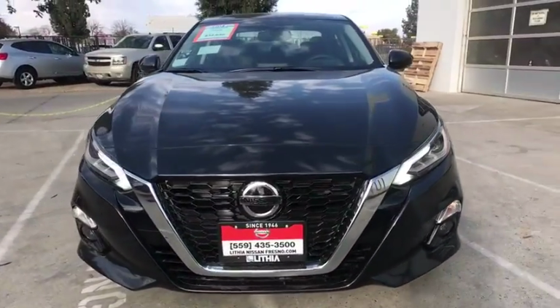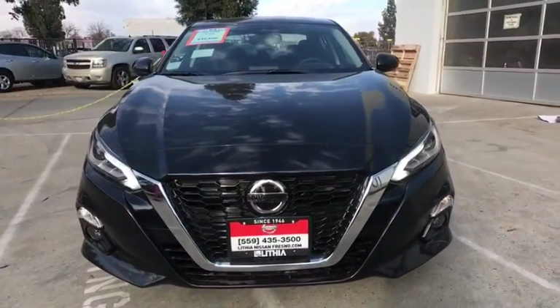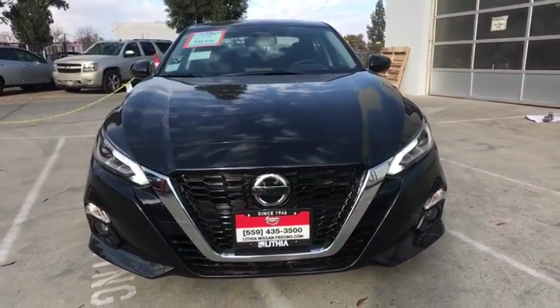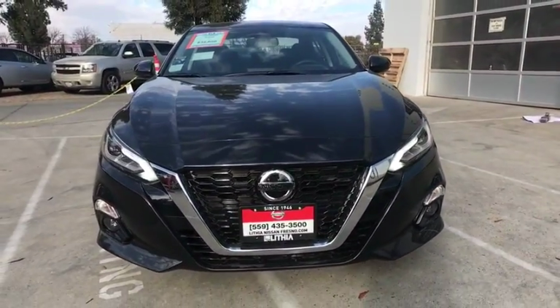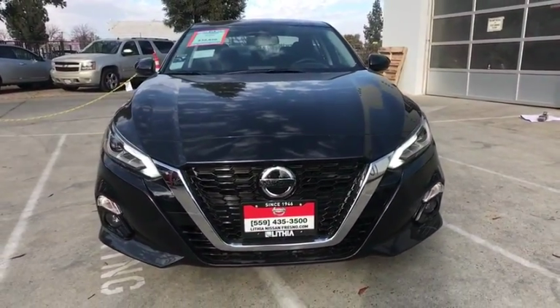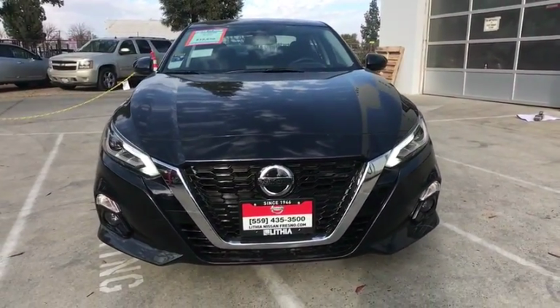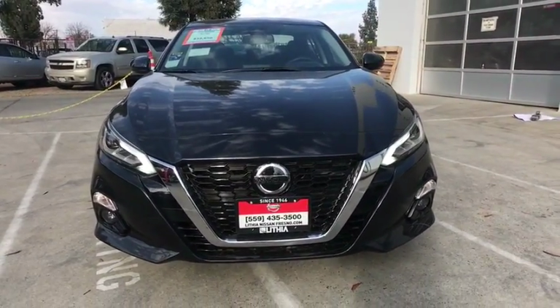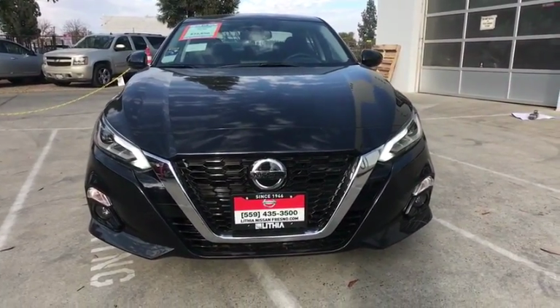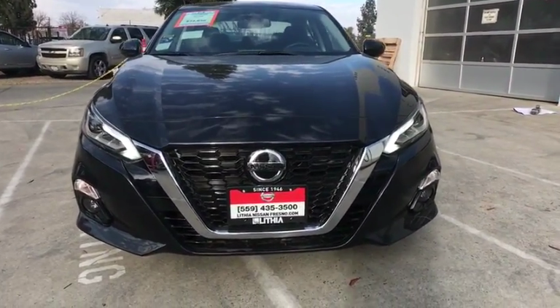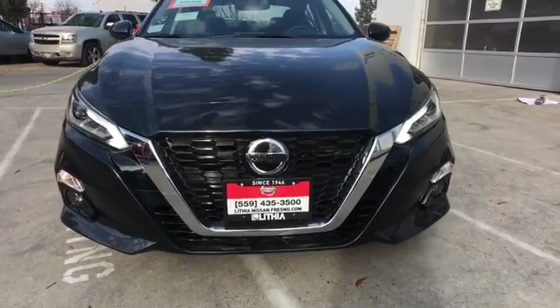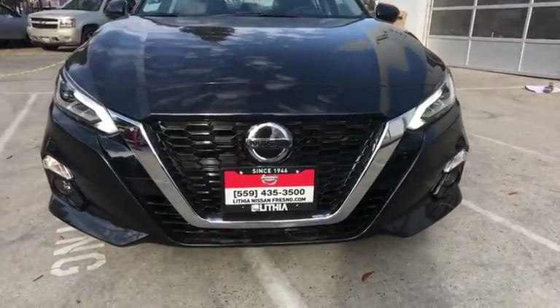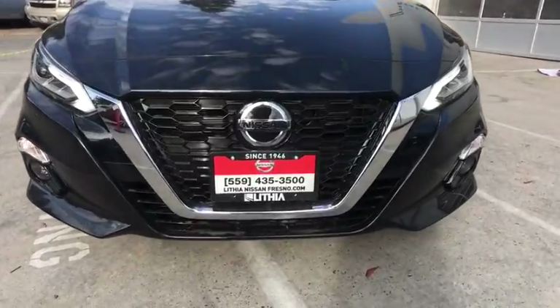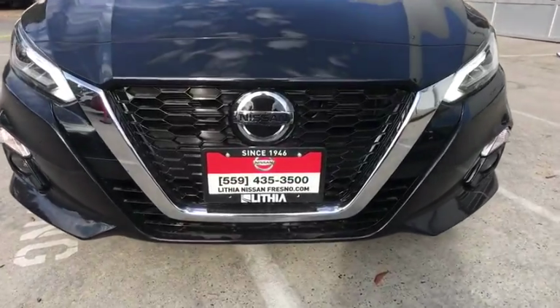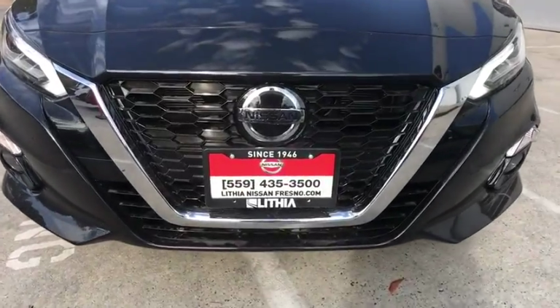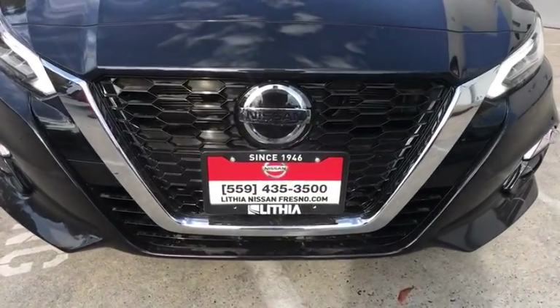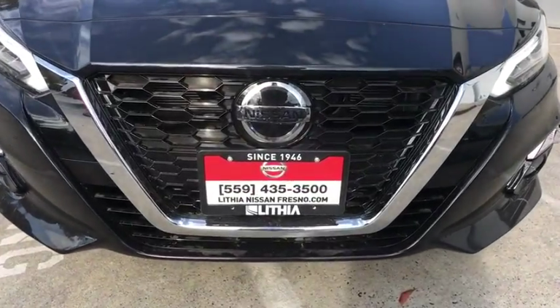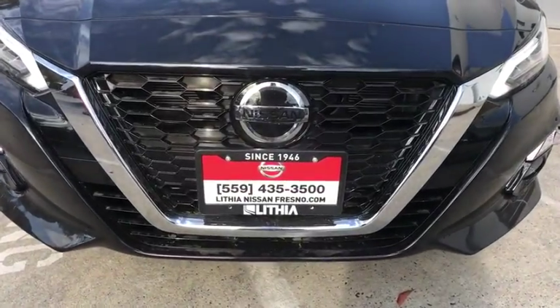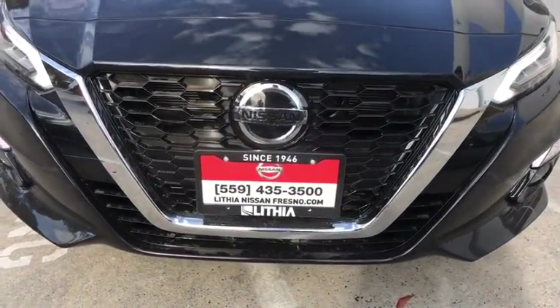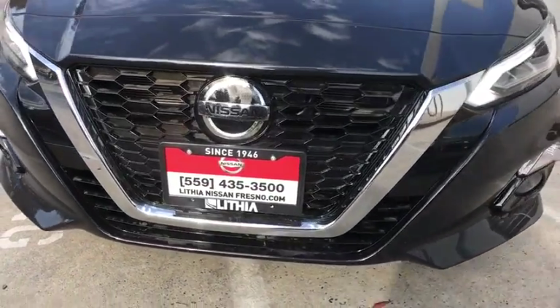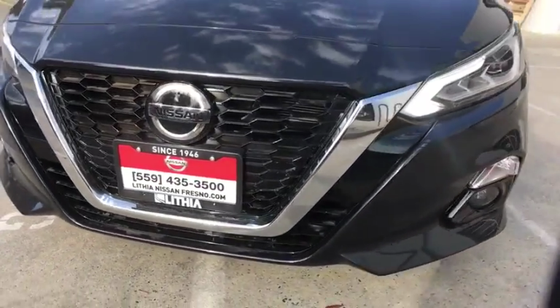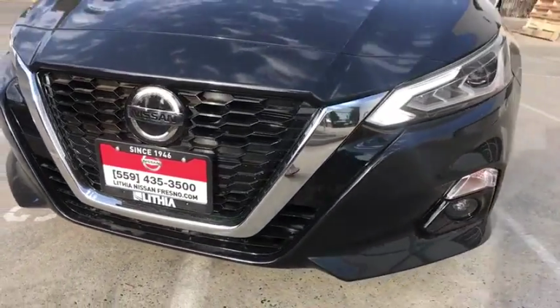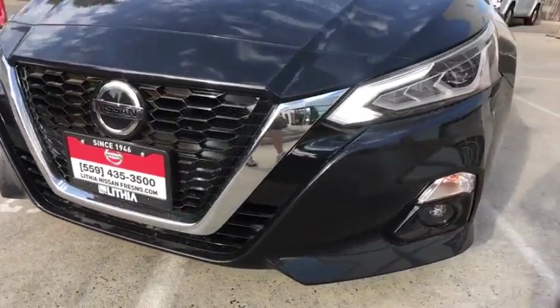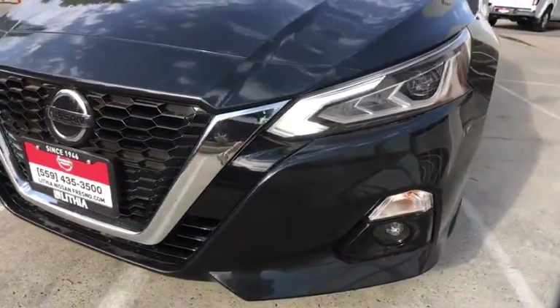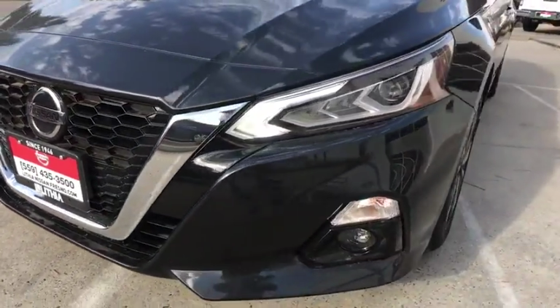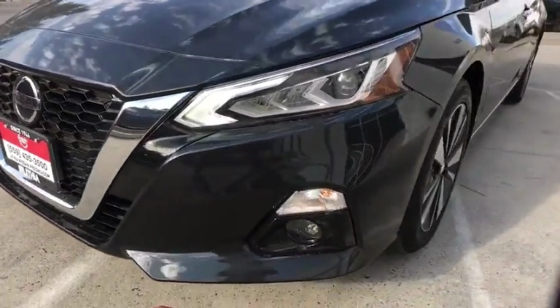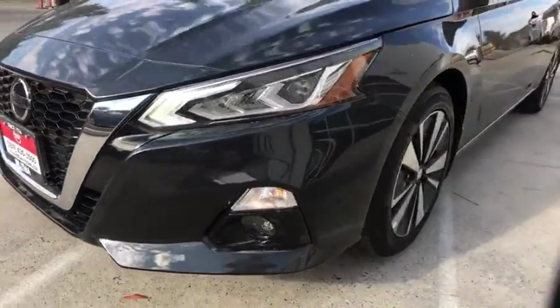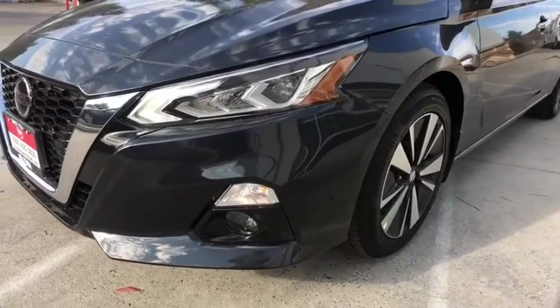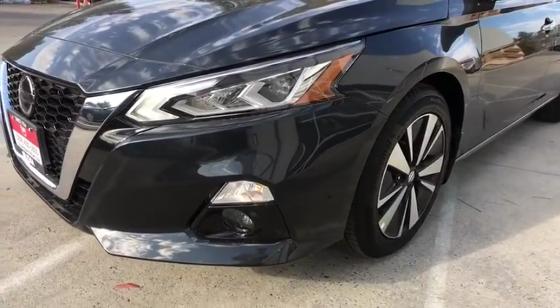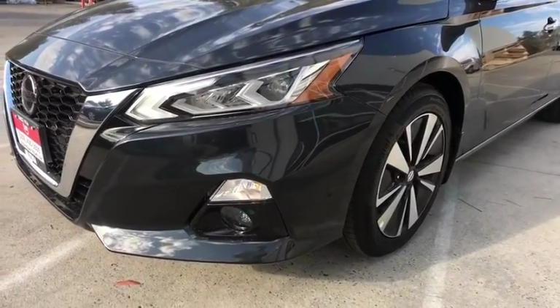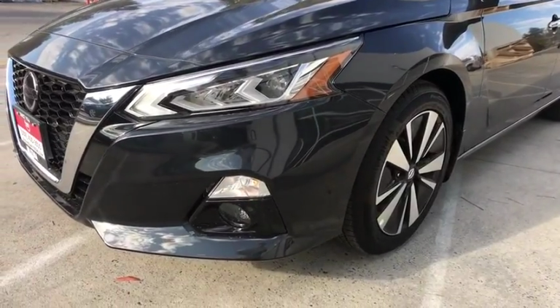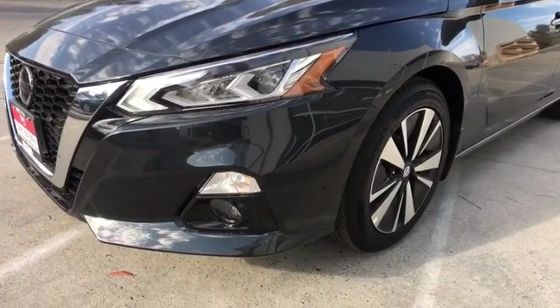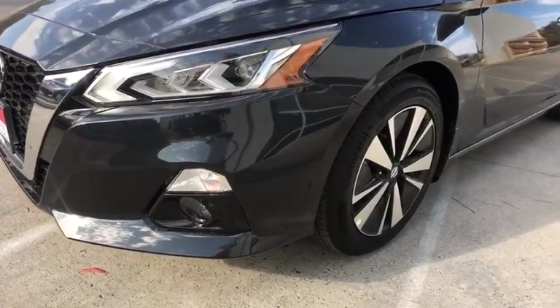Front-wheel drive, auto-off headlights, AM-FM stereo radio, universal garage door opener, passenger airbag, bucket seats. Come see the car for yourself.